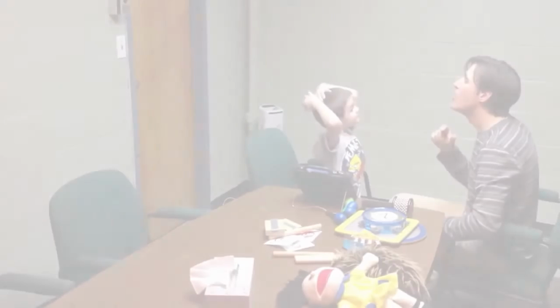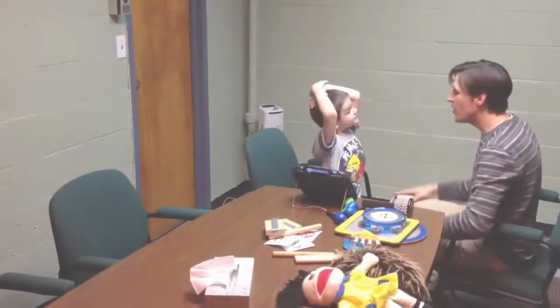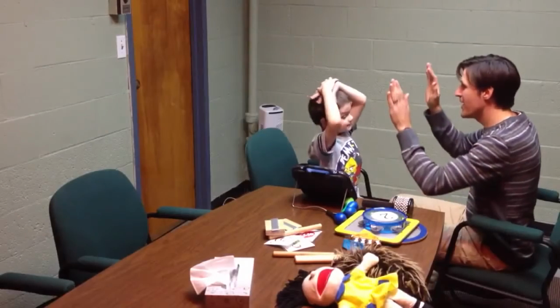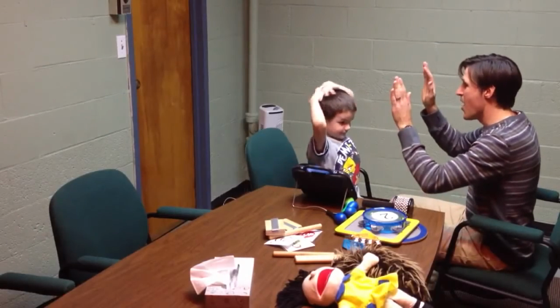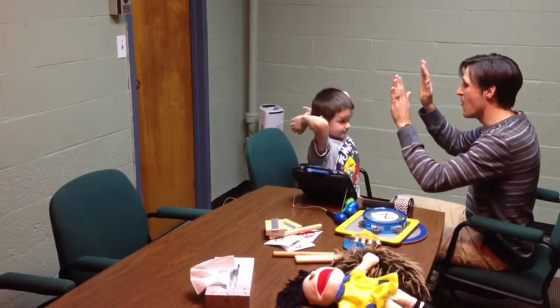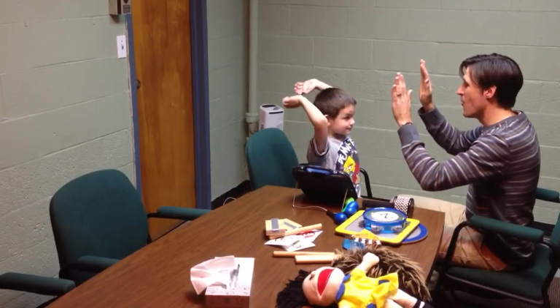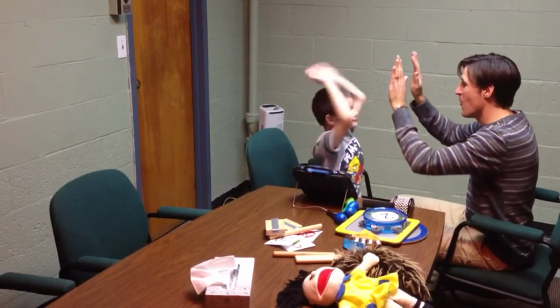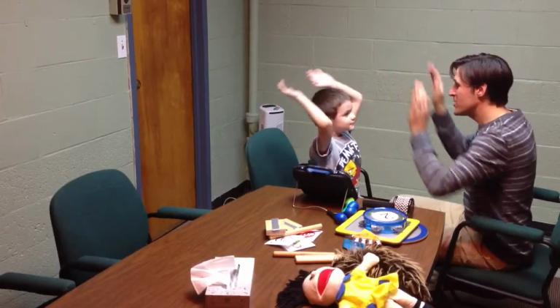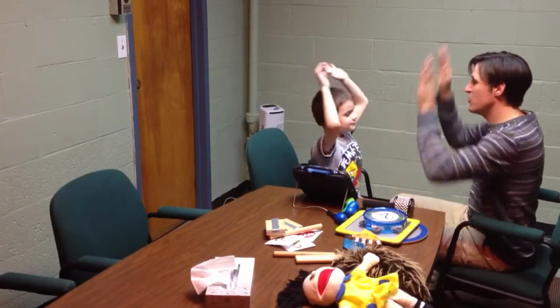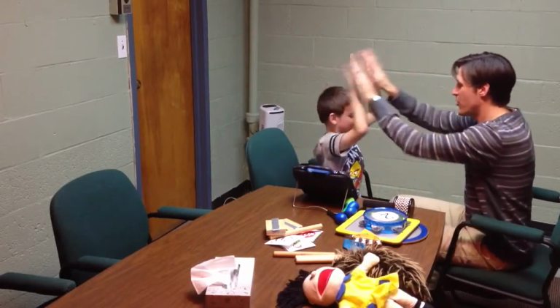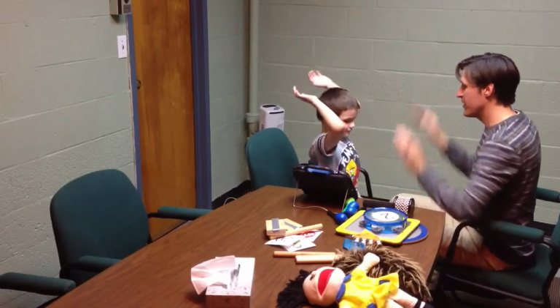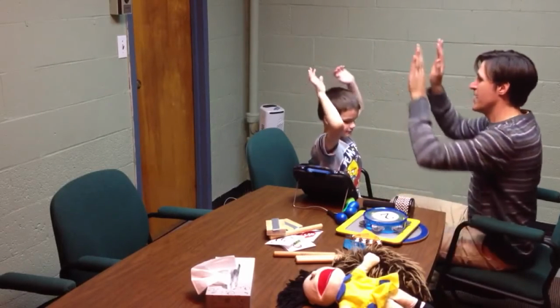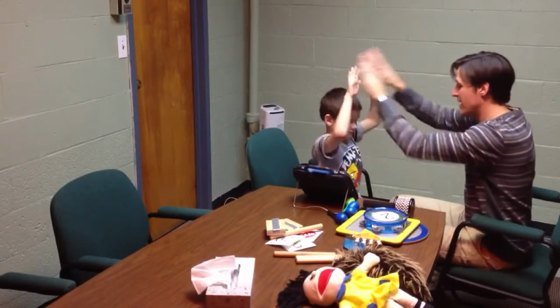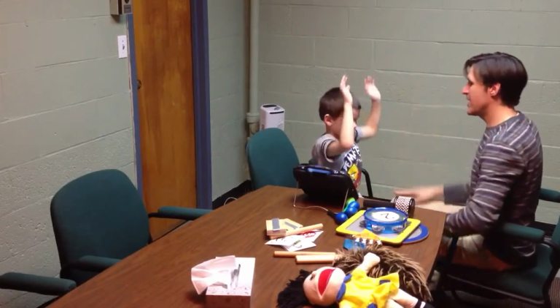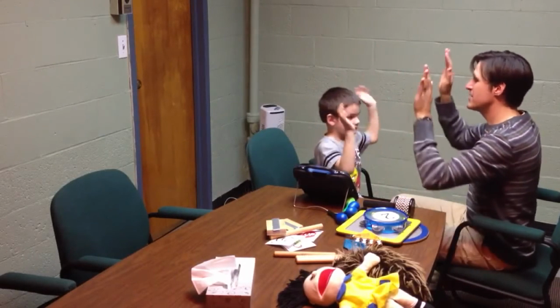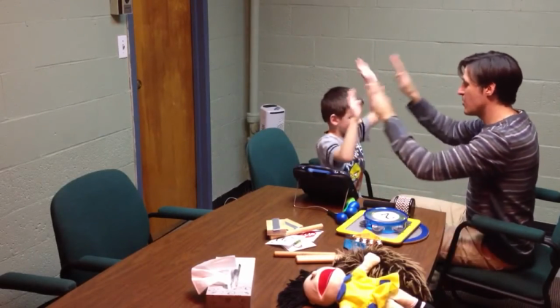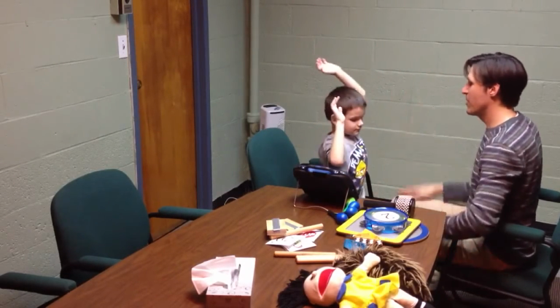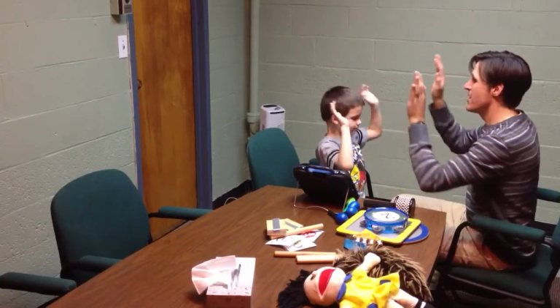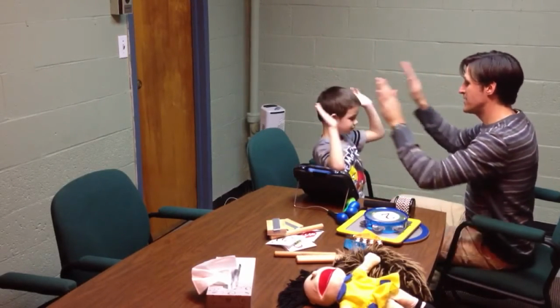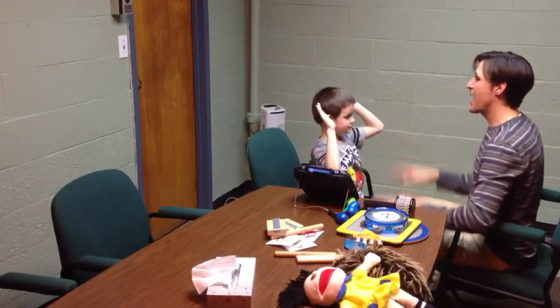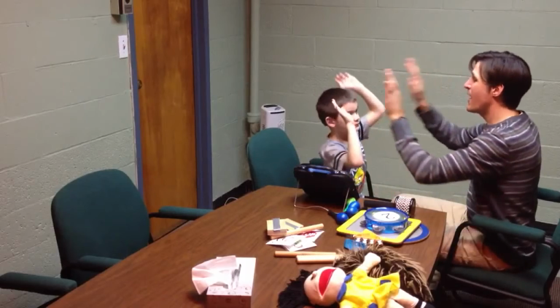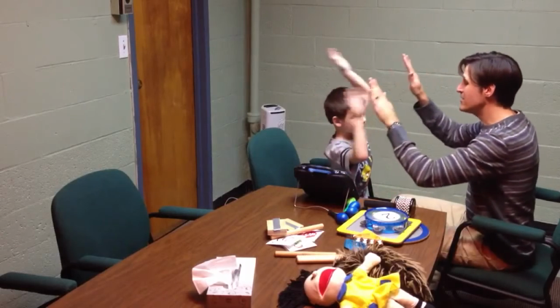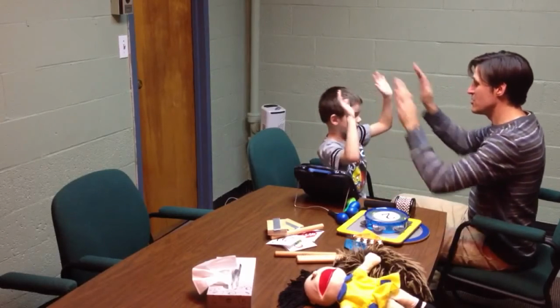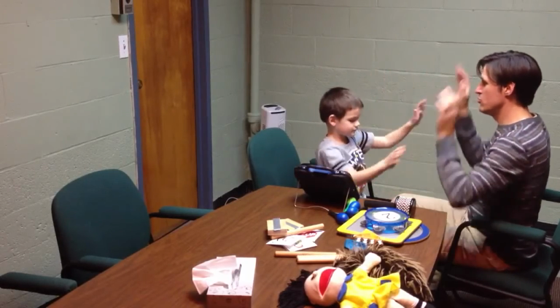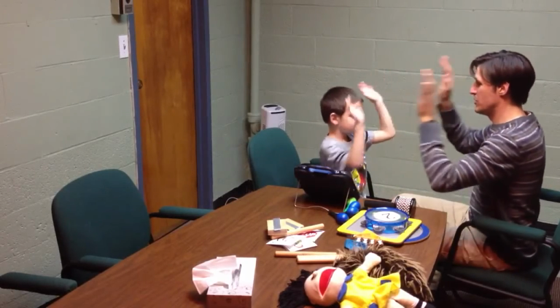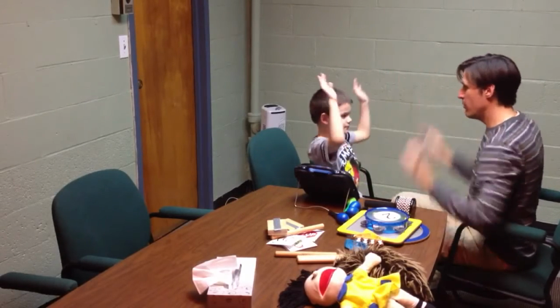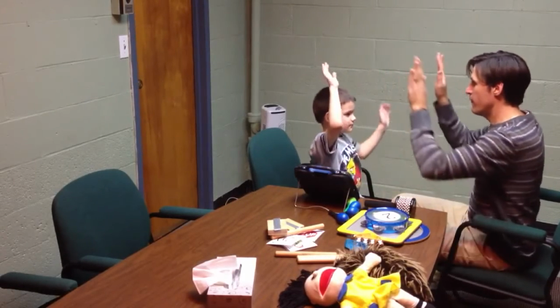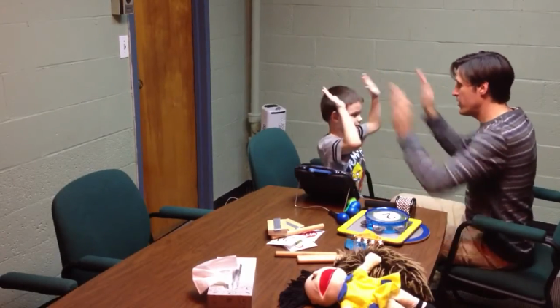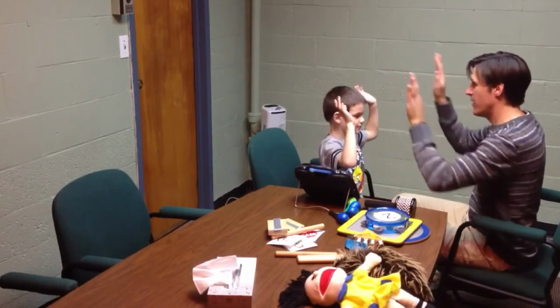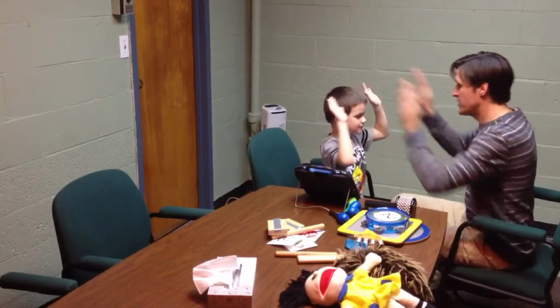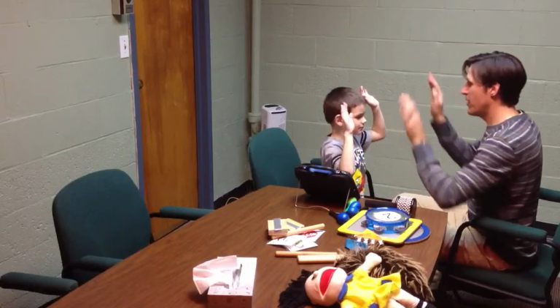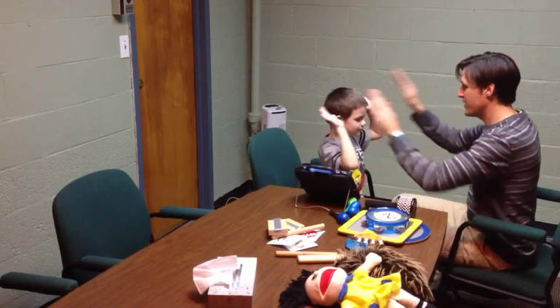Go. One, two, three. Nice and slow. Let's clap our hands. Two, two, one, one. Let's clap our hands.